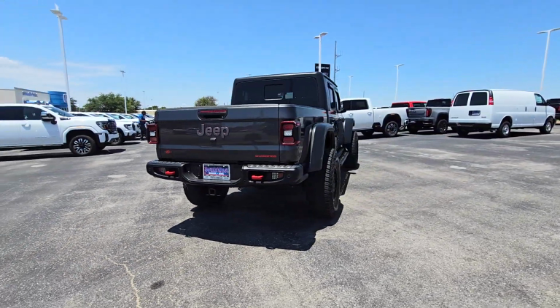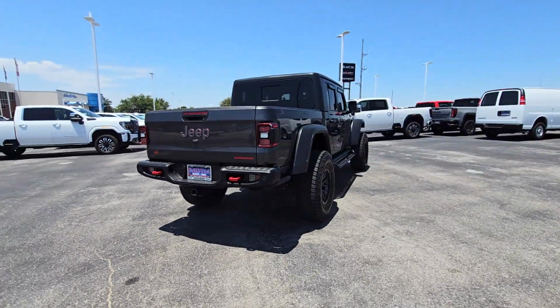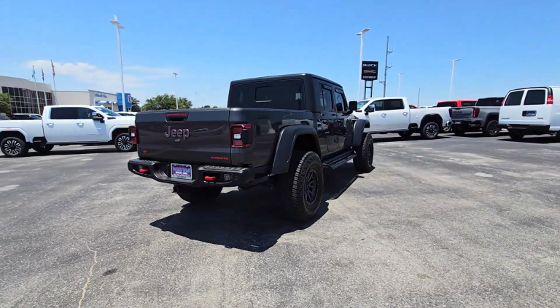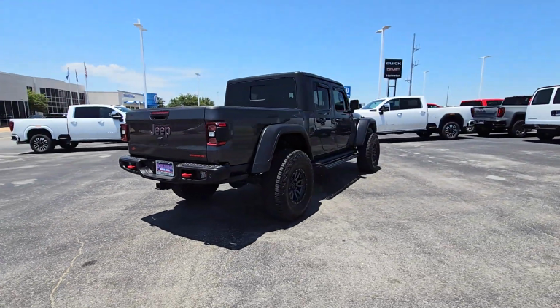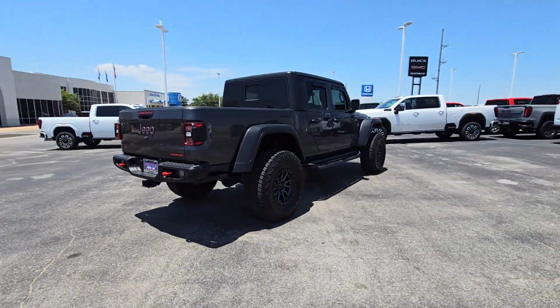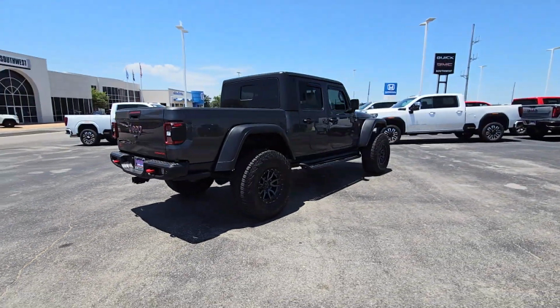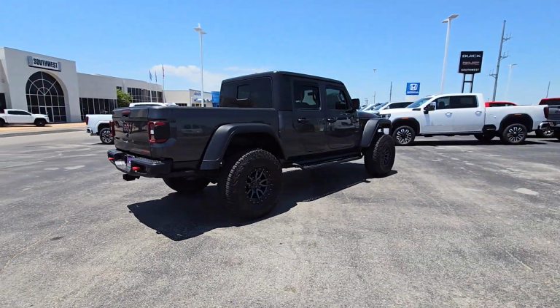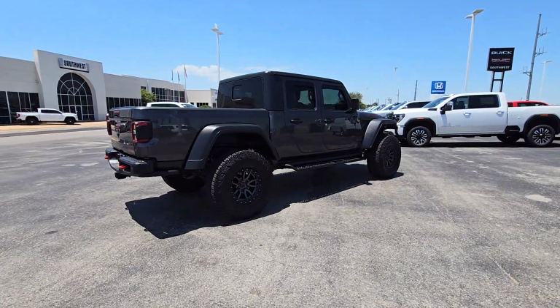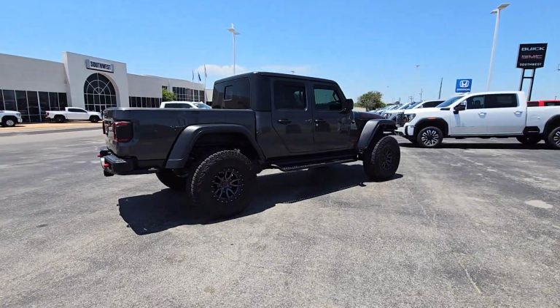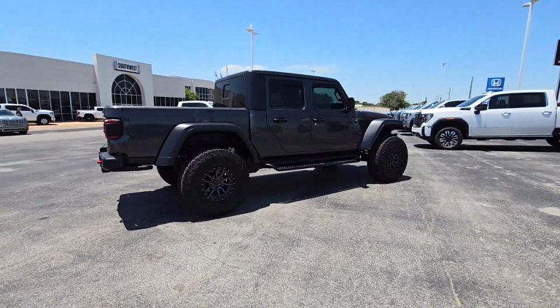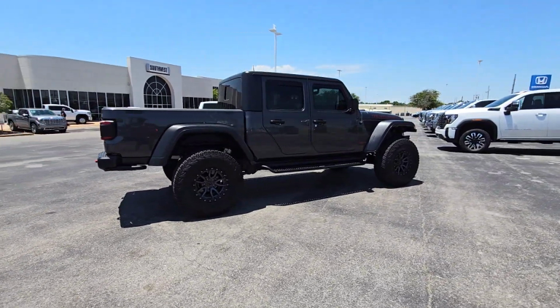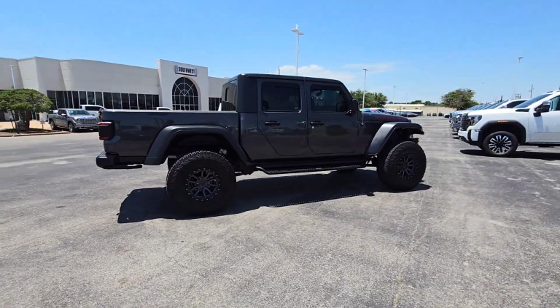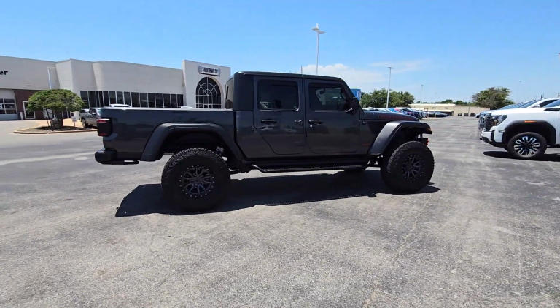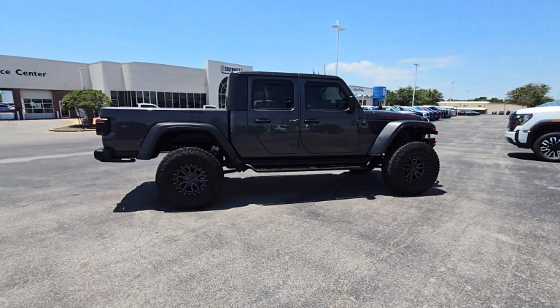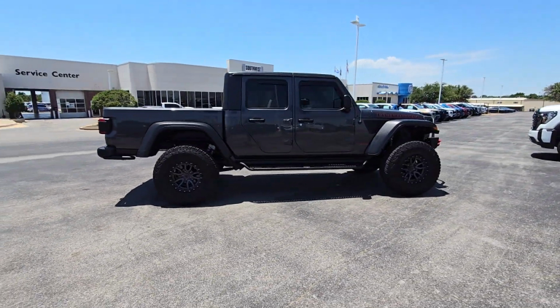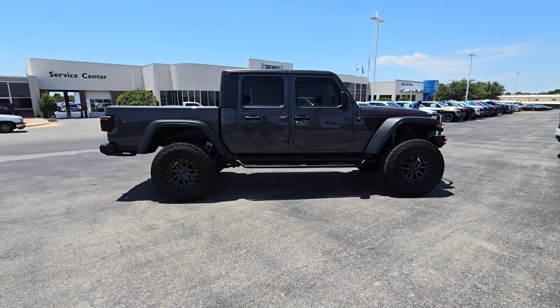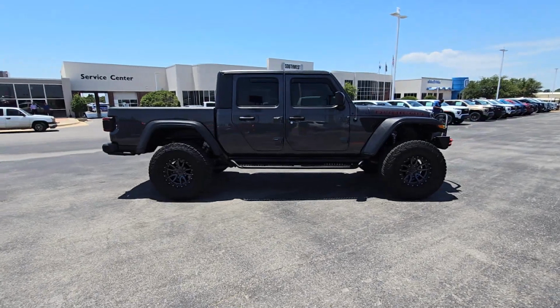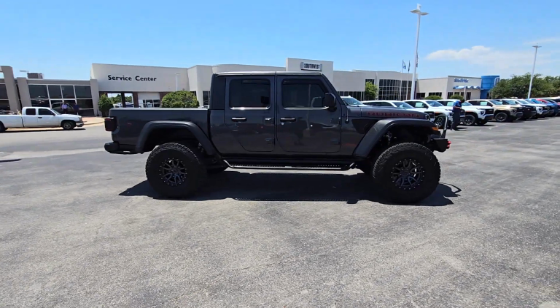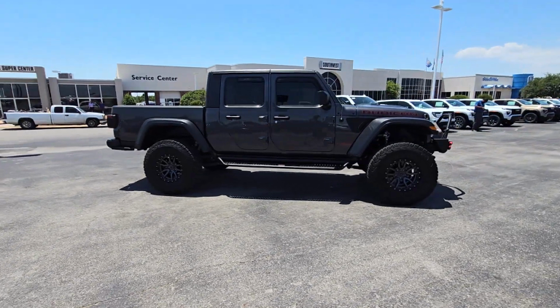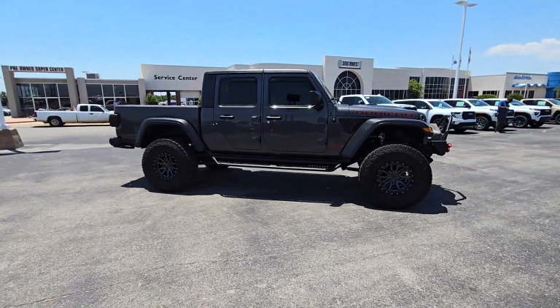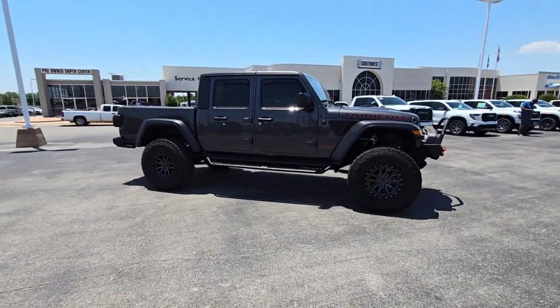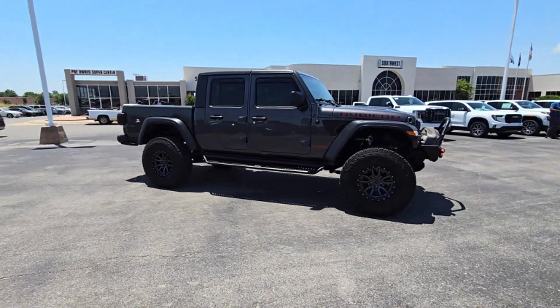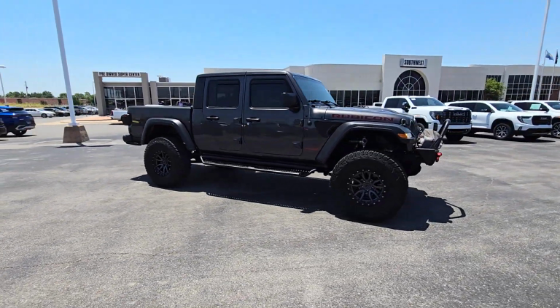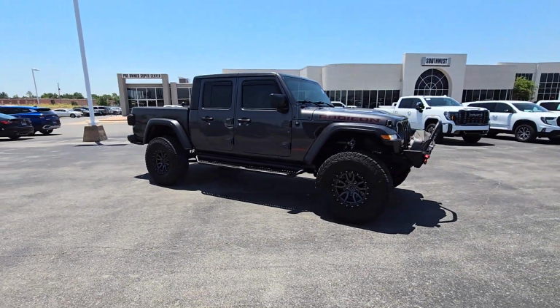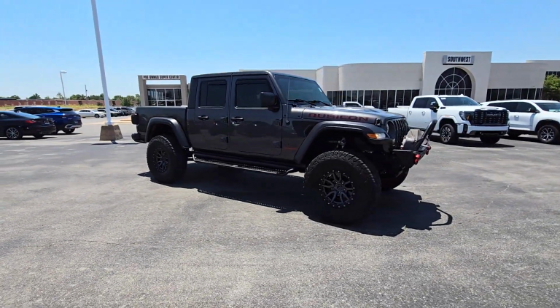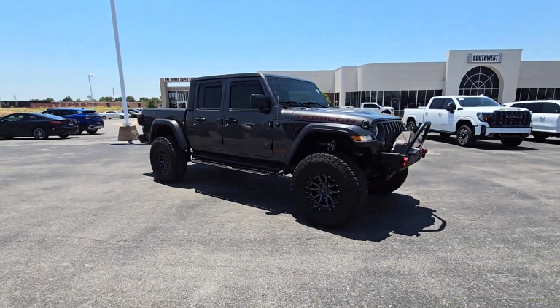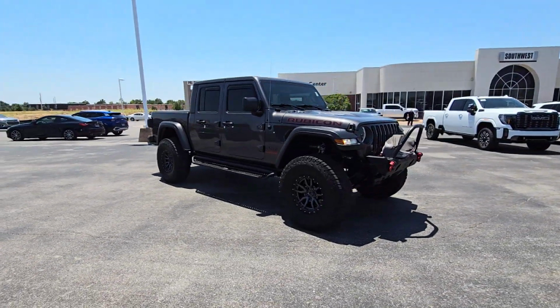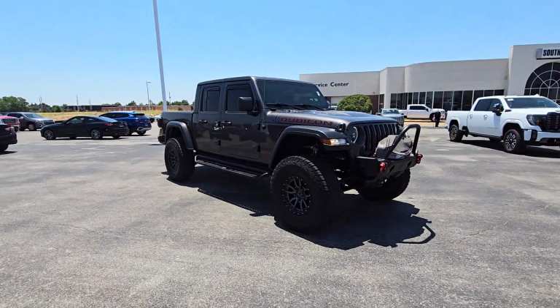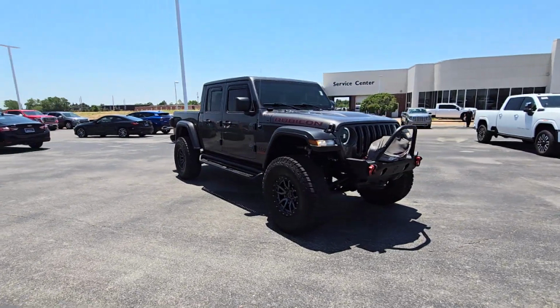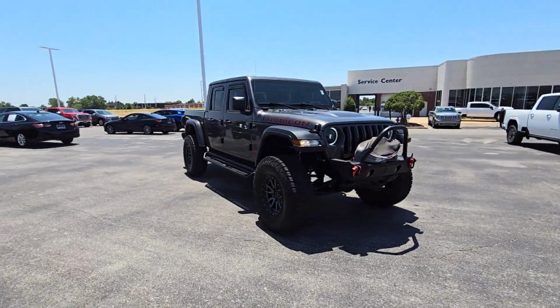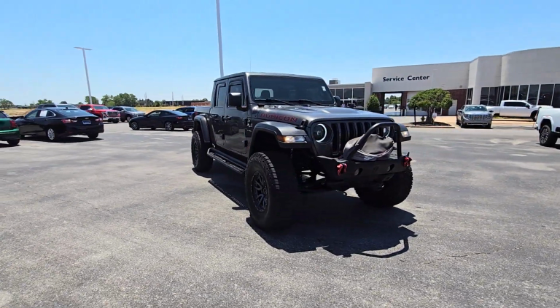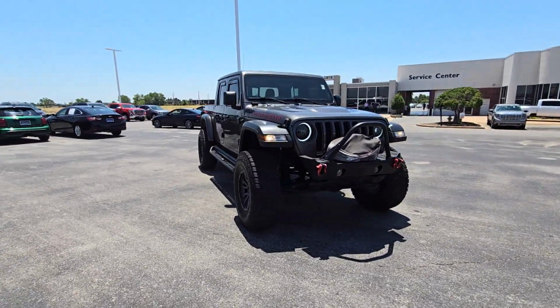This unapologetically rugged Gladiator is the ultimate trail partner. Available with a long list of off-road specific options, this midsize pickup's extended wheelbase offers a smooth ride and roomy rear seating.